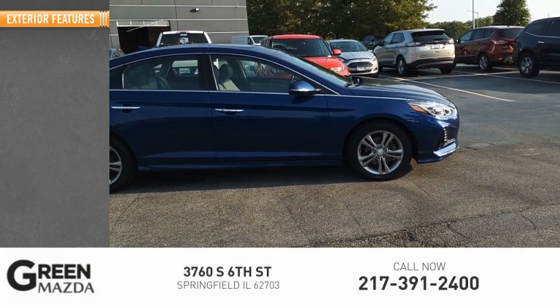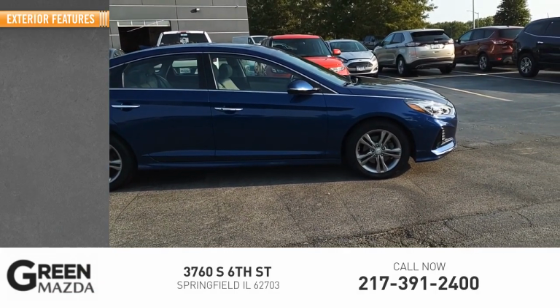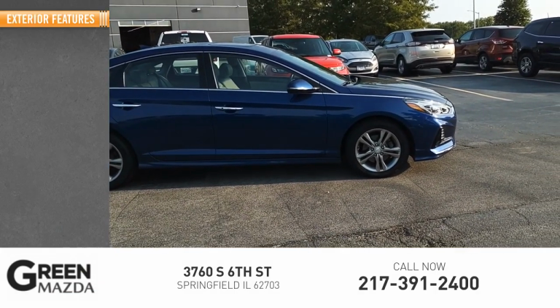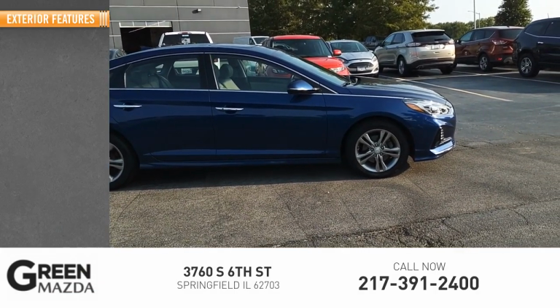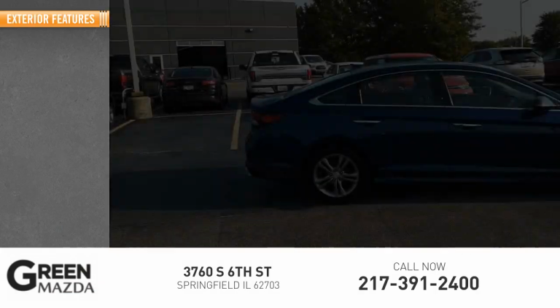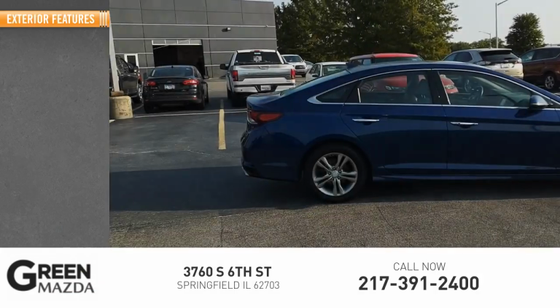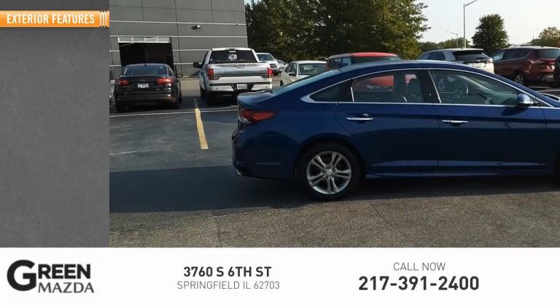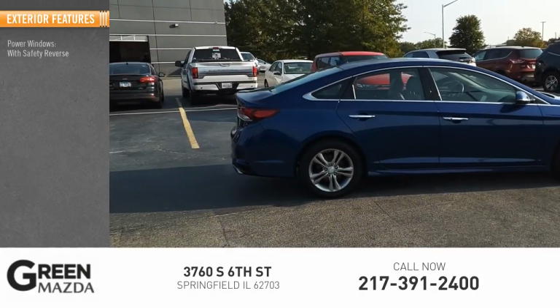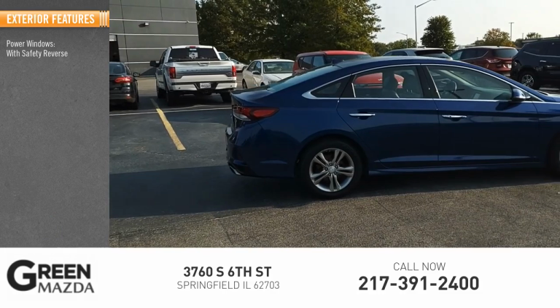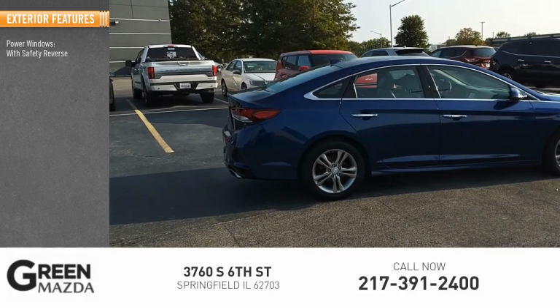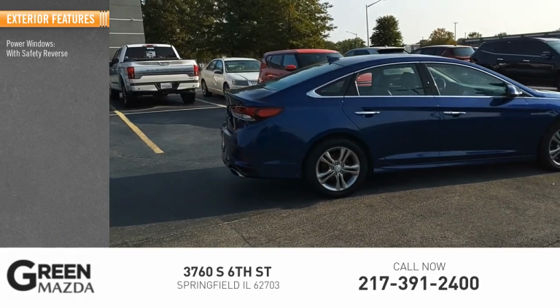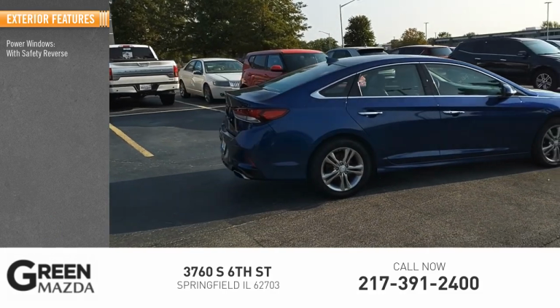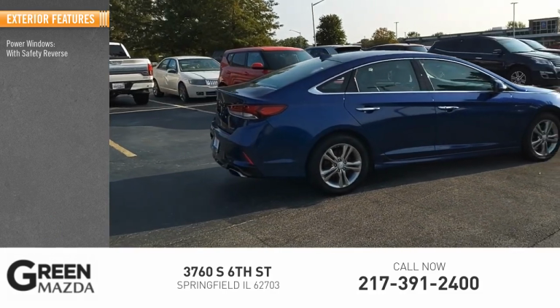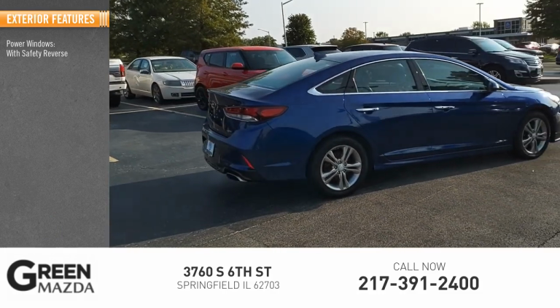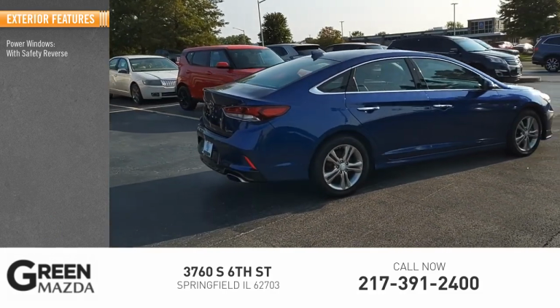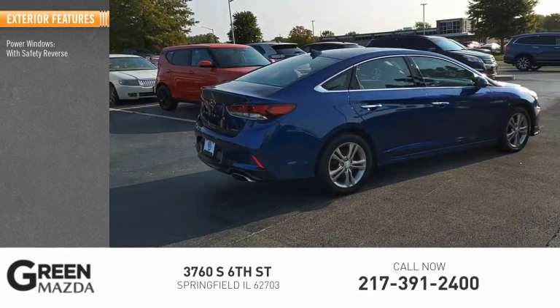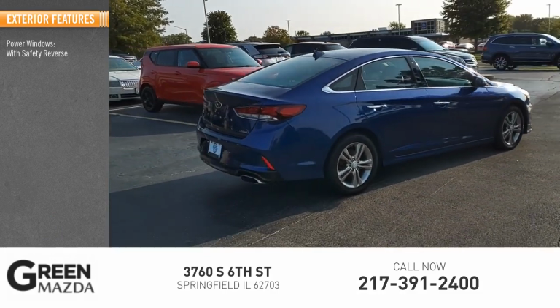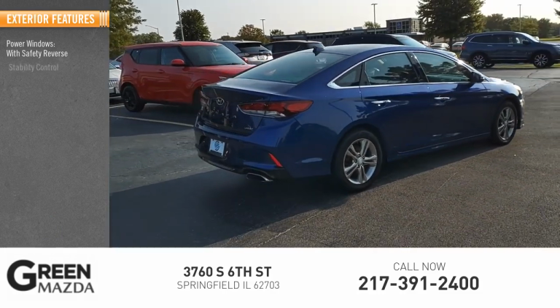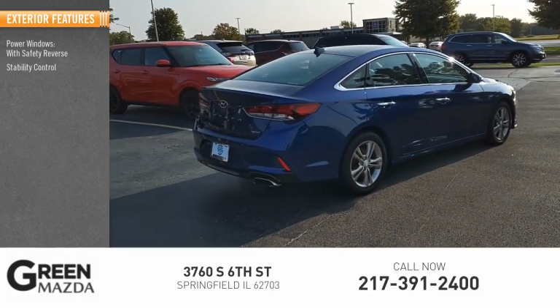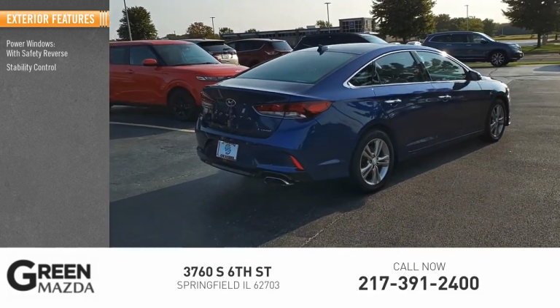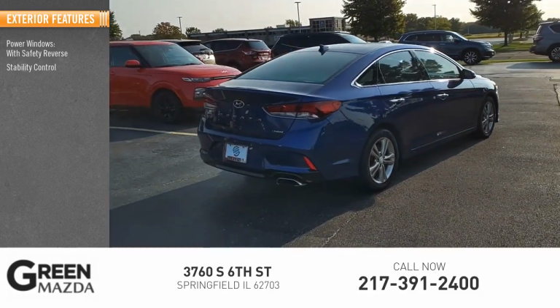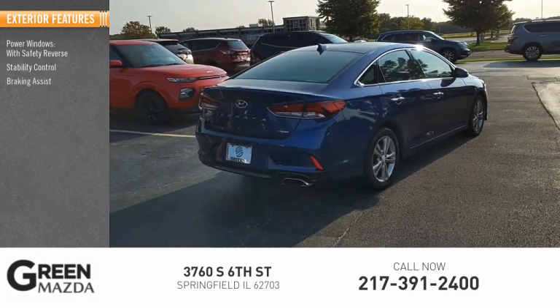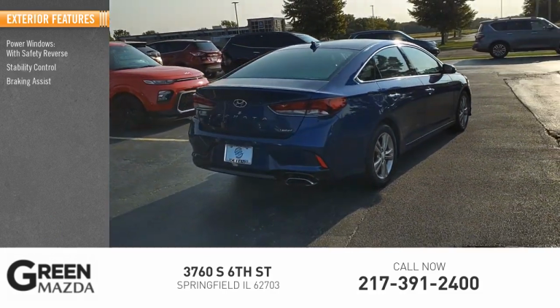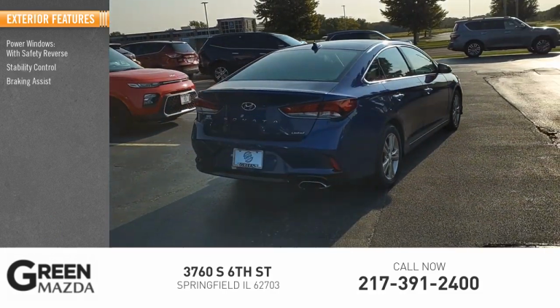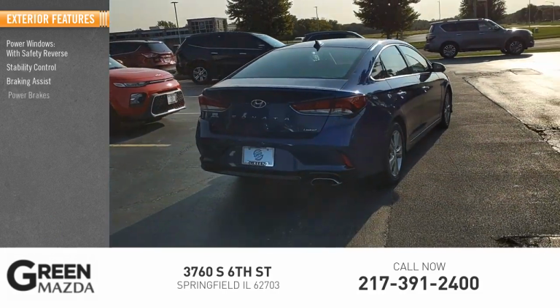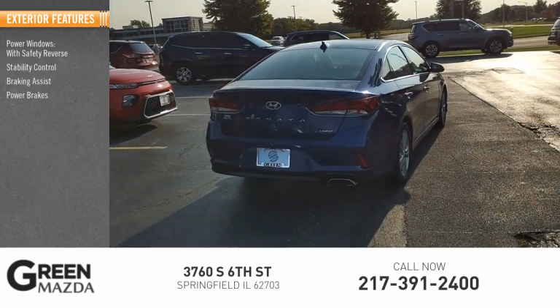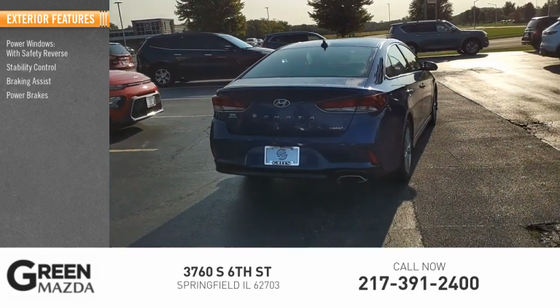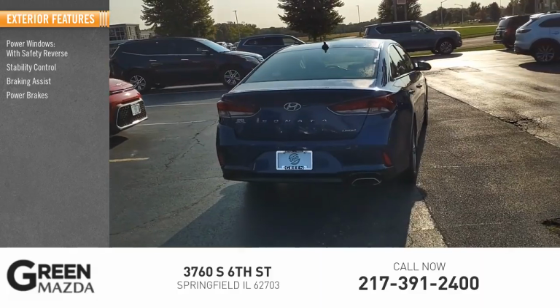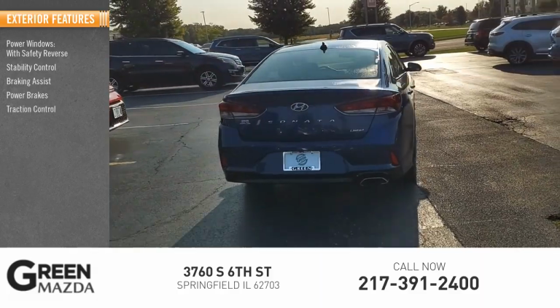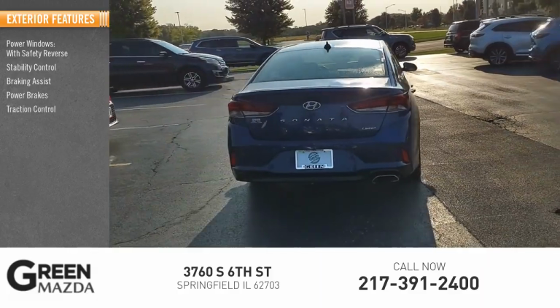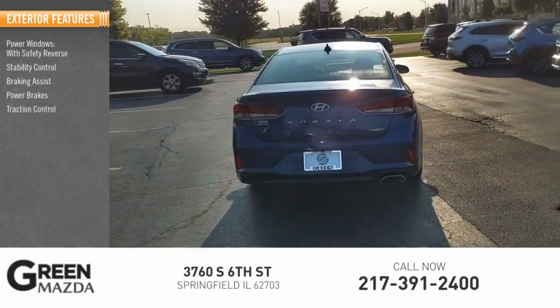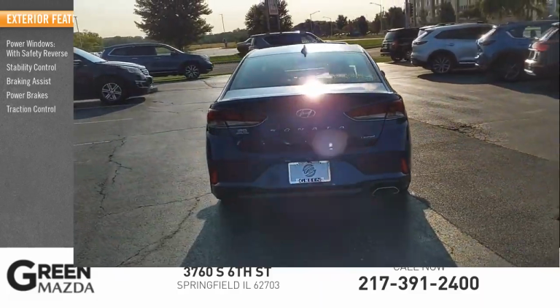Here are some of this vehicle's great options: power windows with safety reverse, stability control, braking assist, power brakes, and traction control.